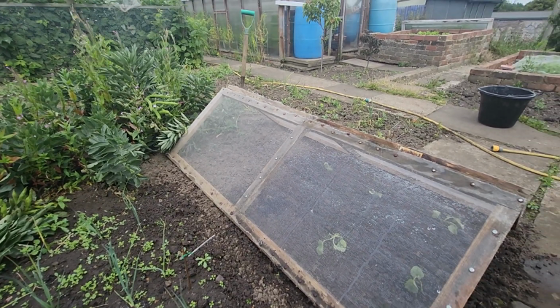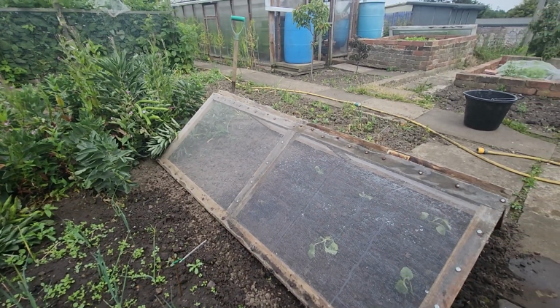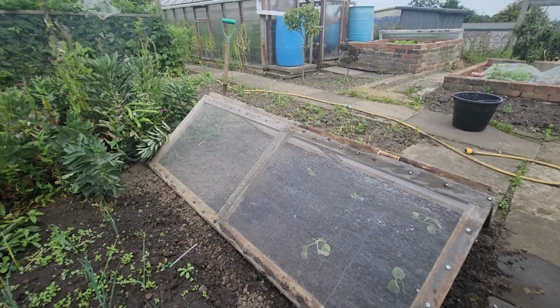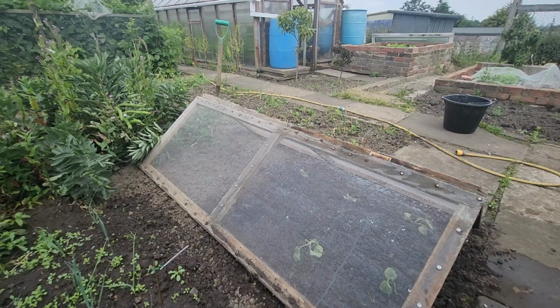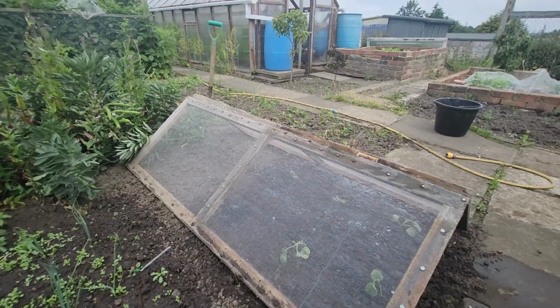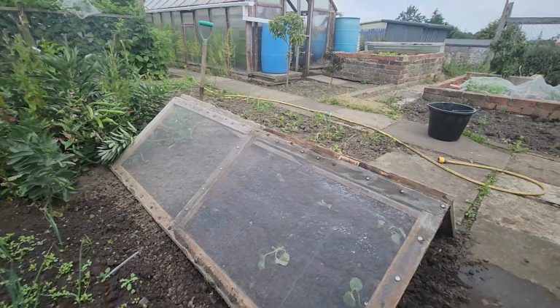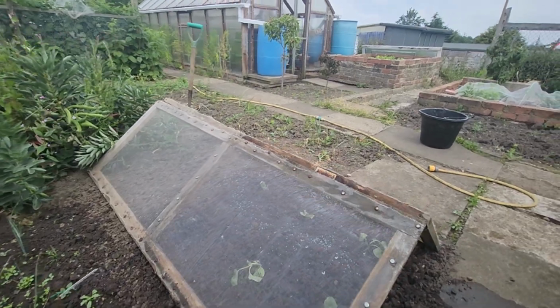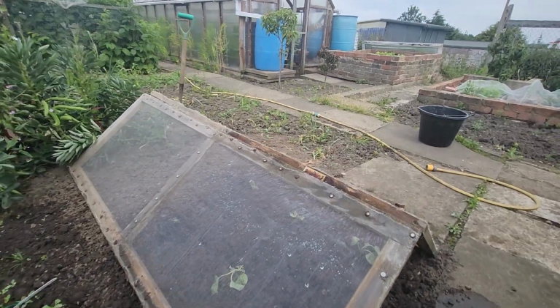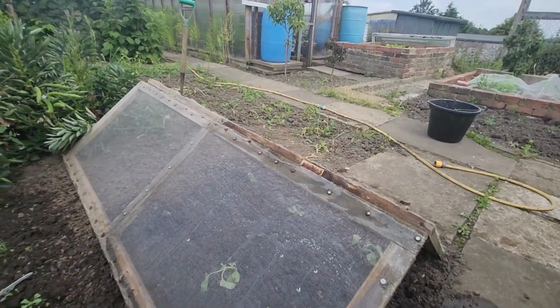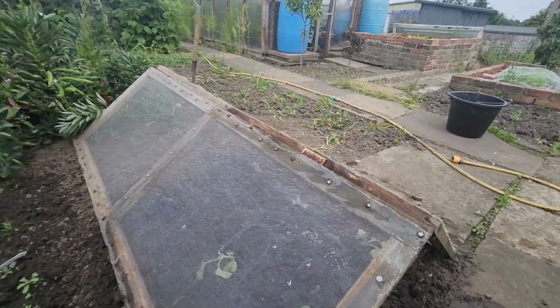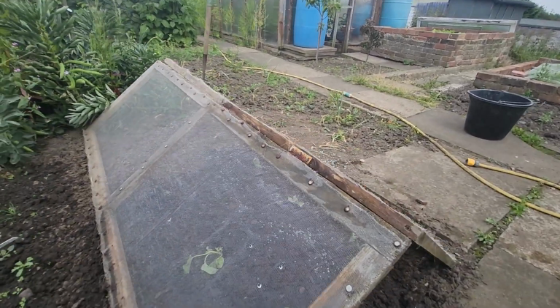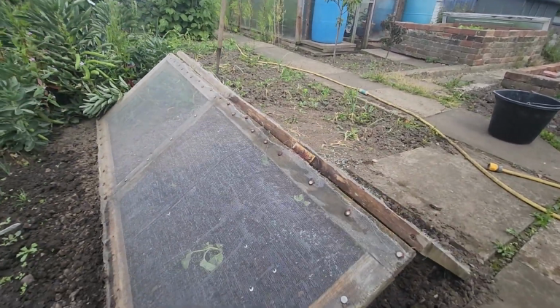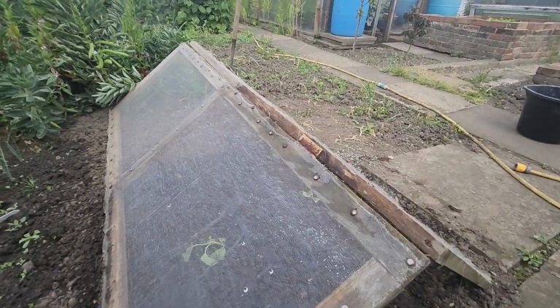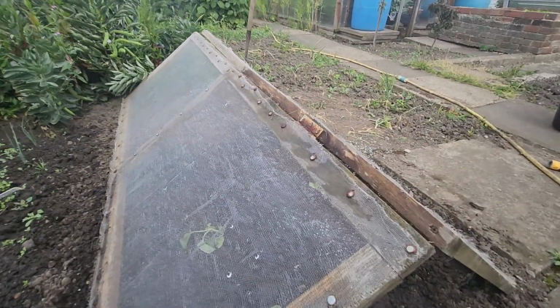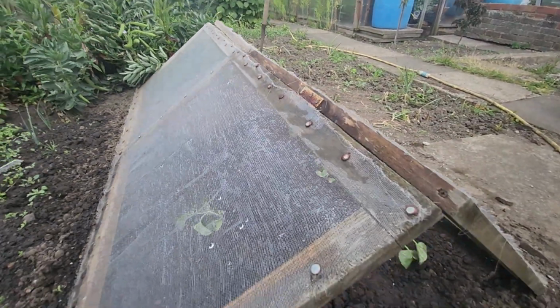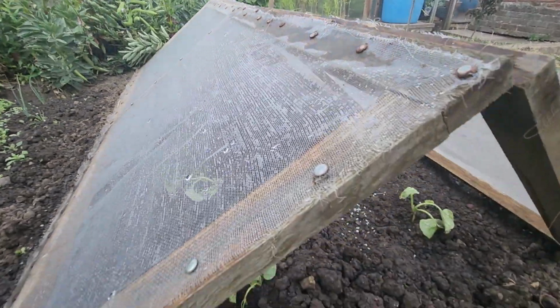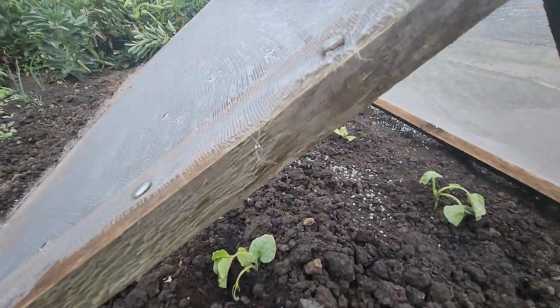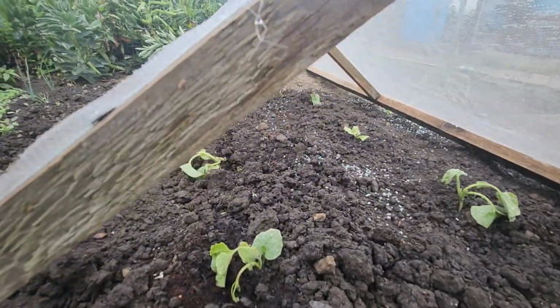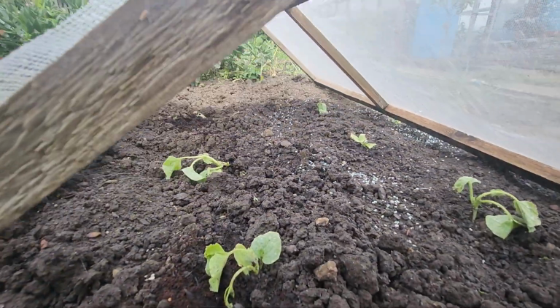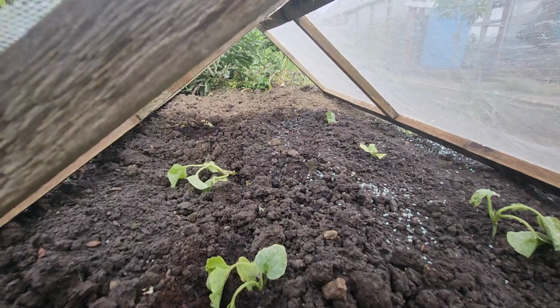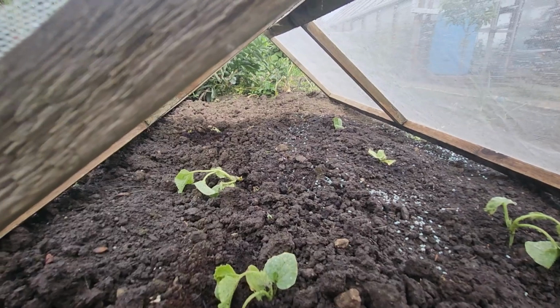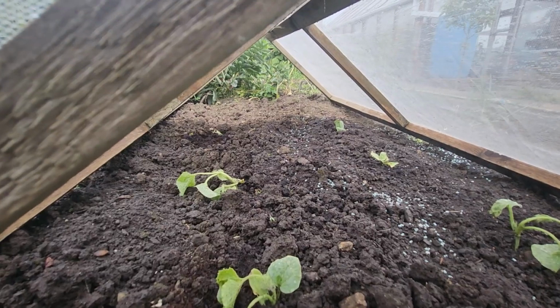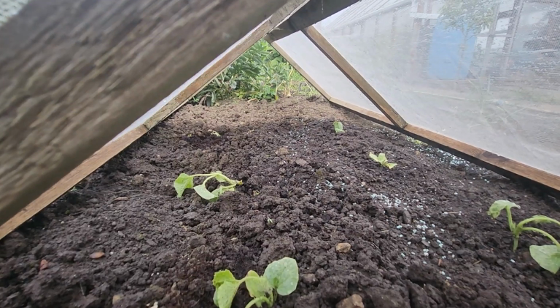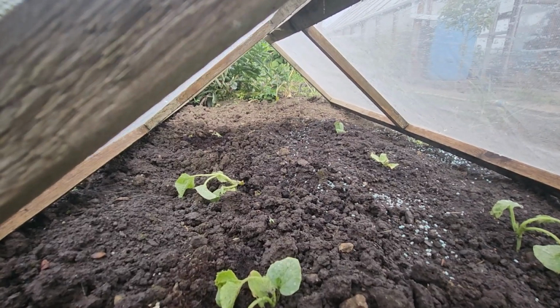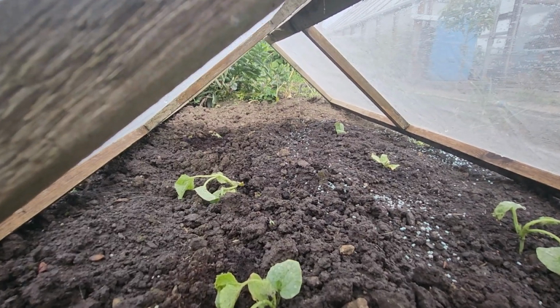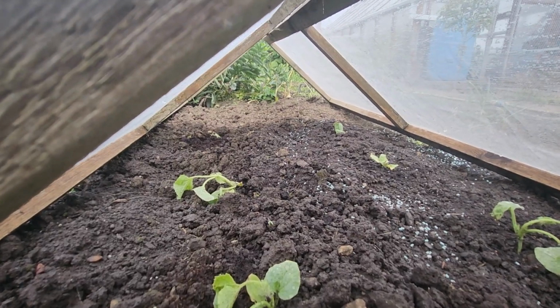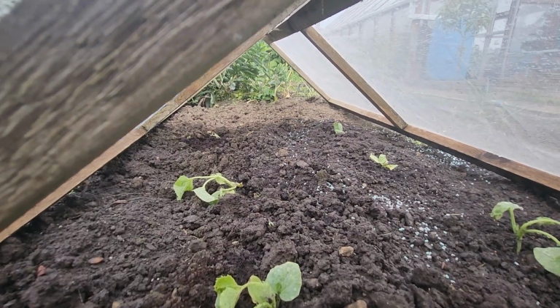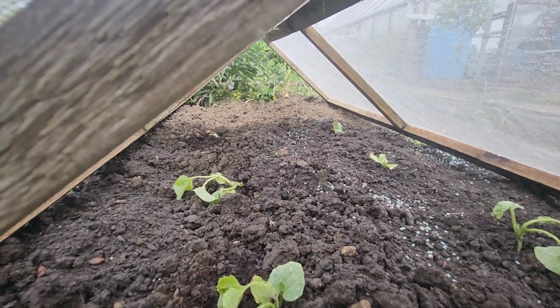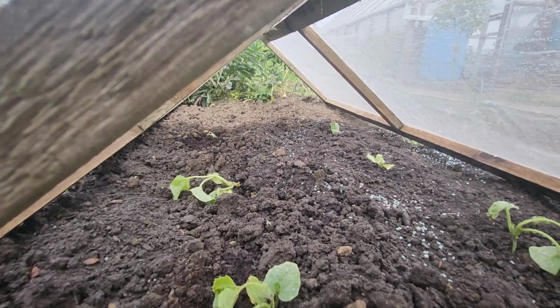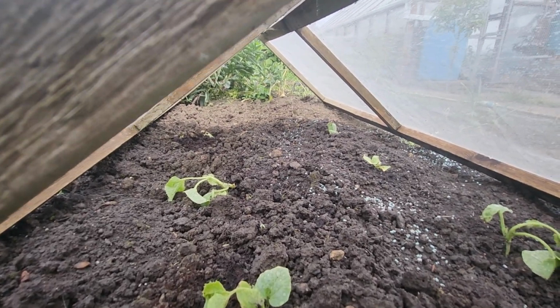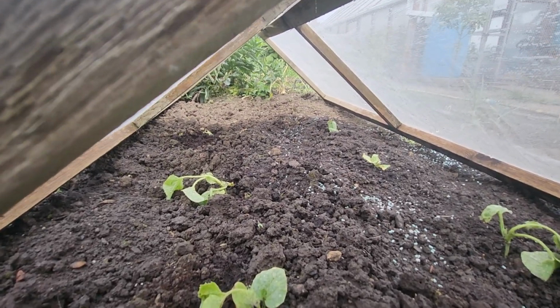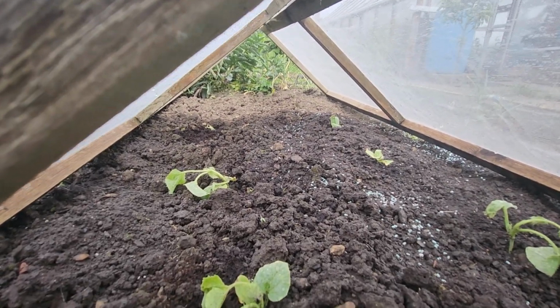That's it. There's the cloche on top of the courgettes — keep the birds off them. So they're planted and we'll just see how they grow out.